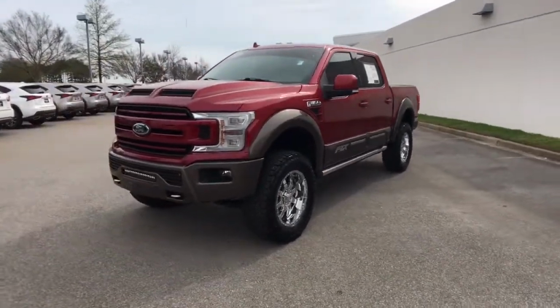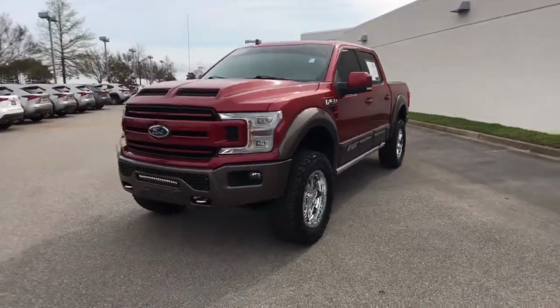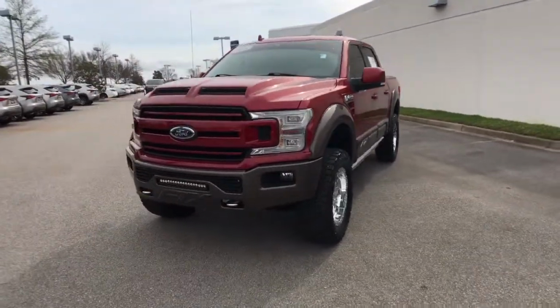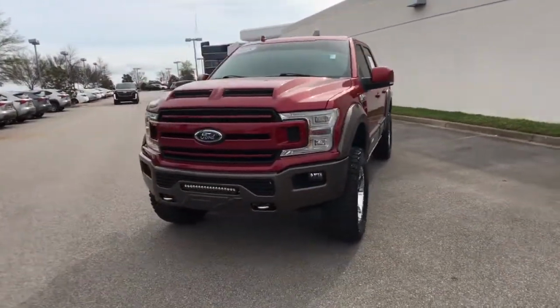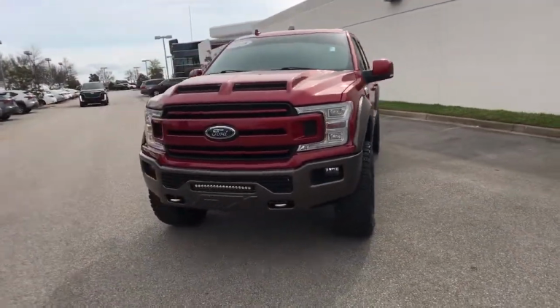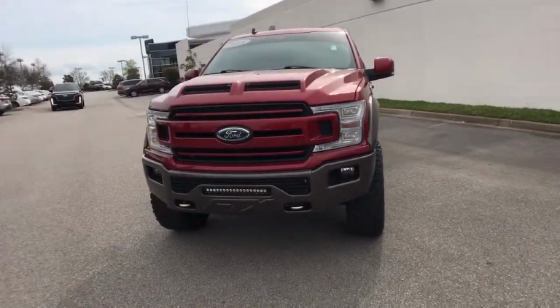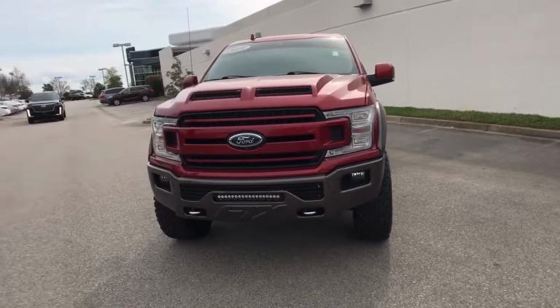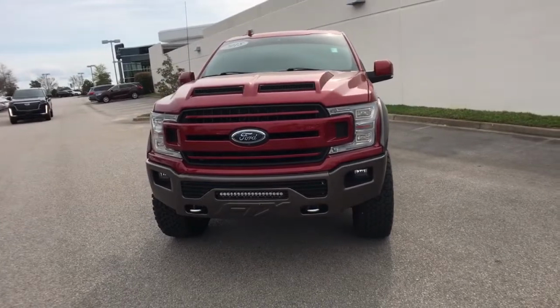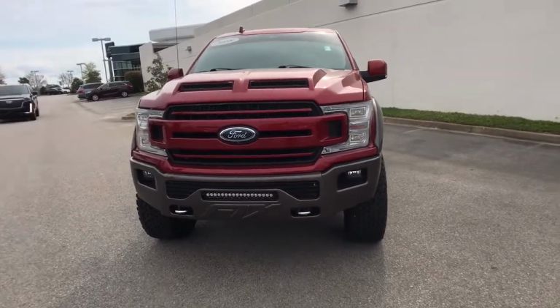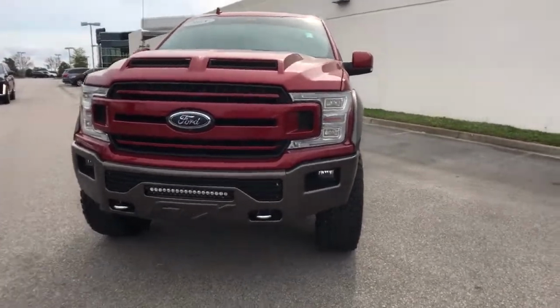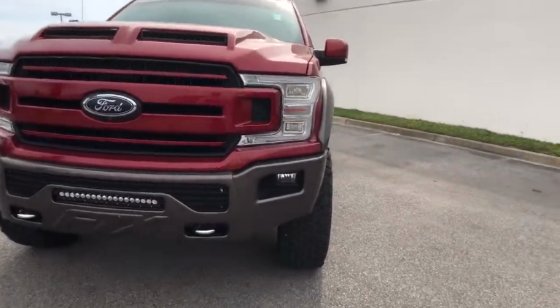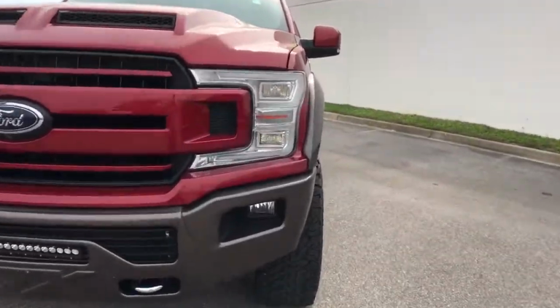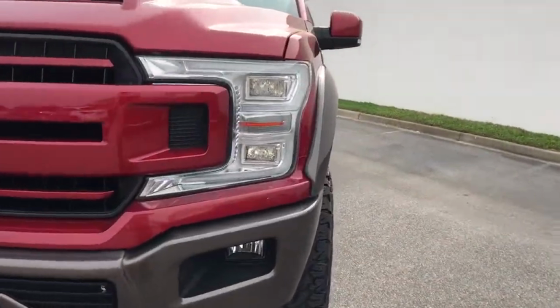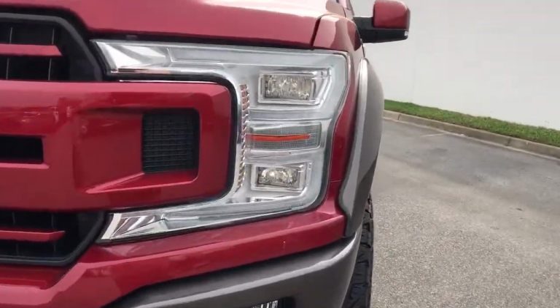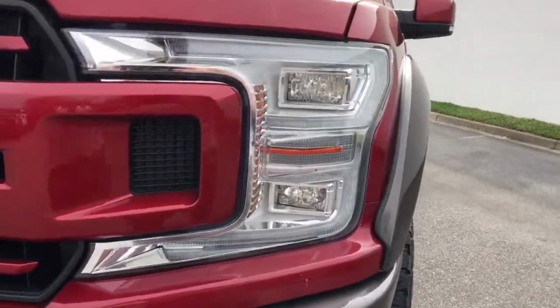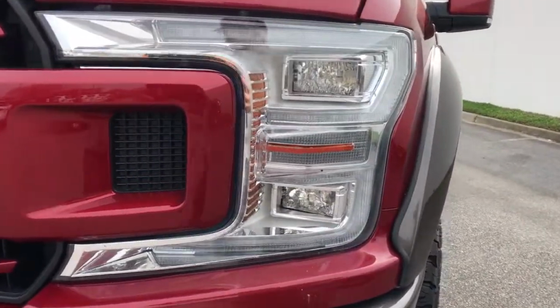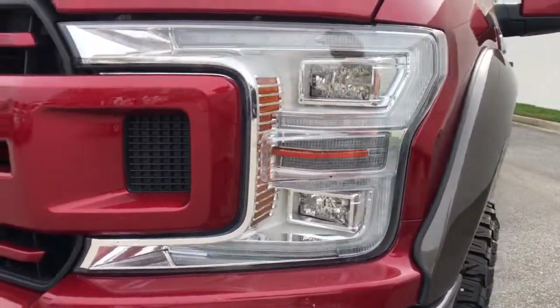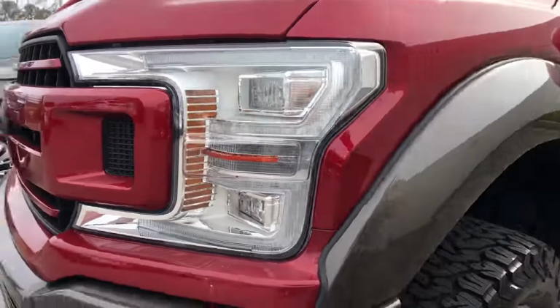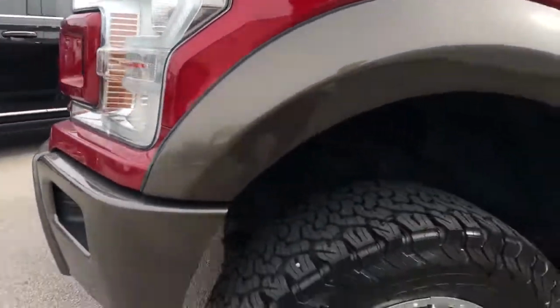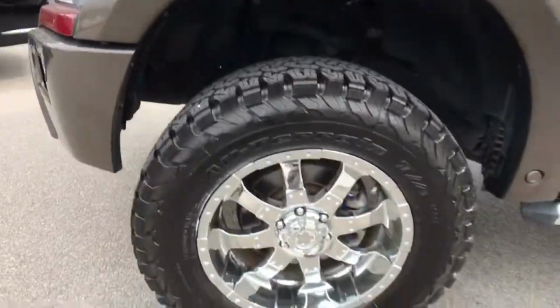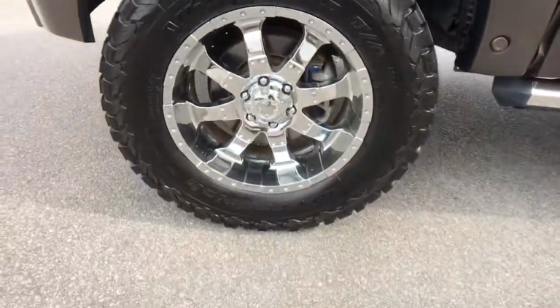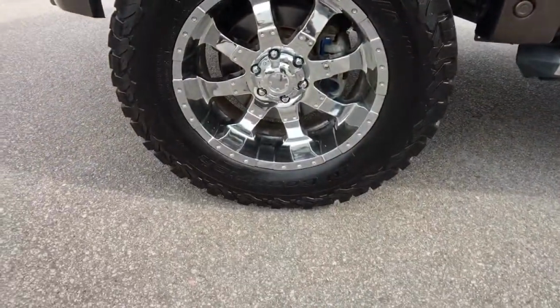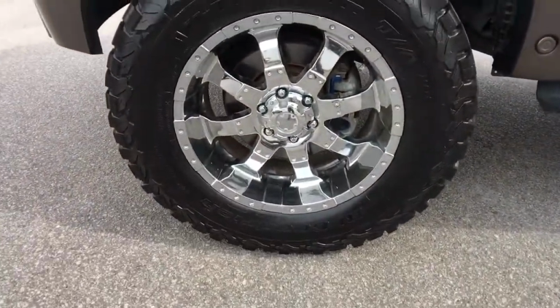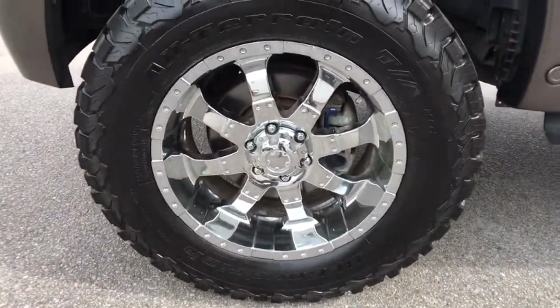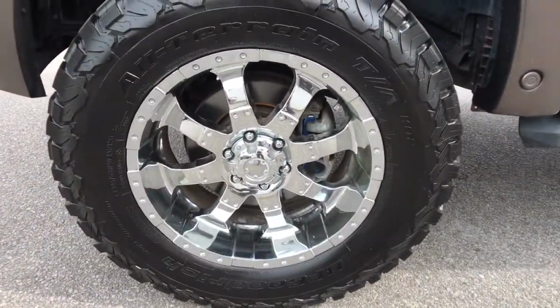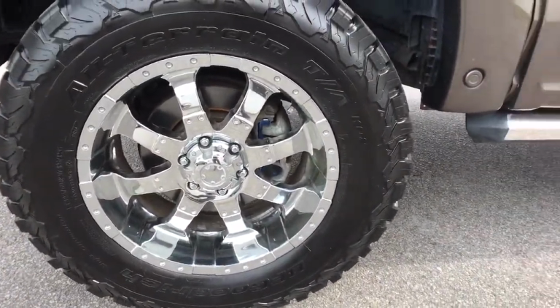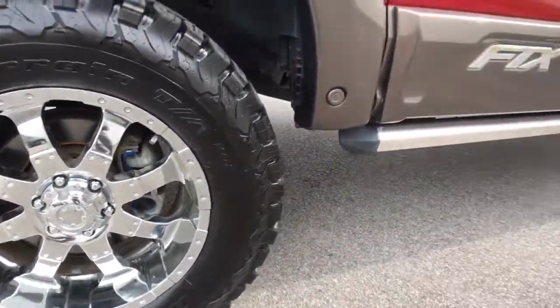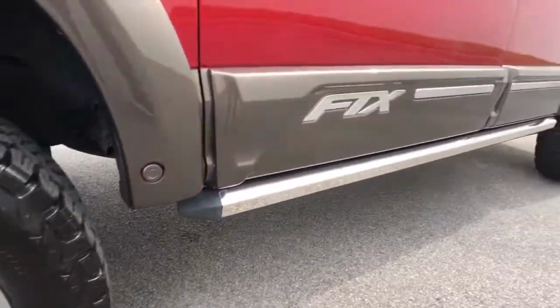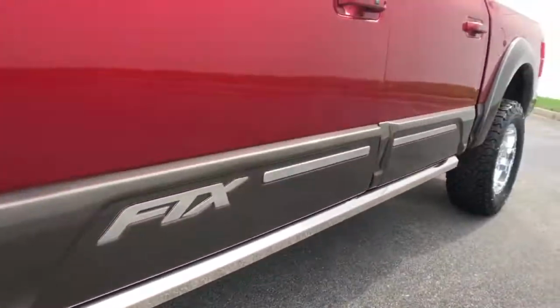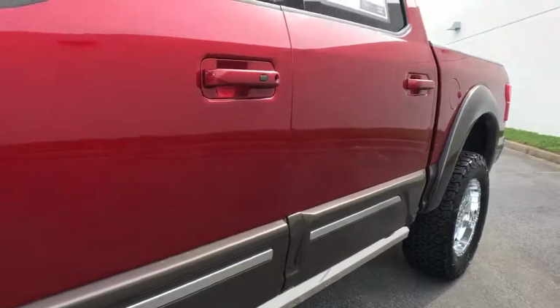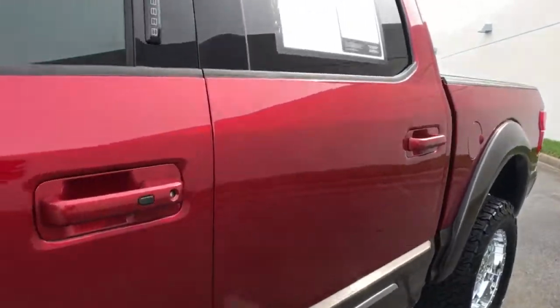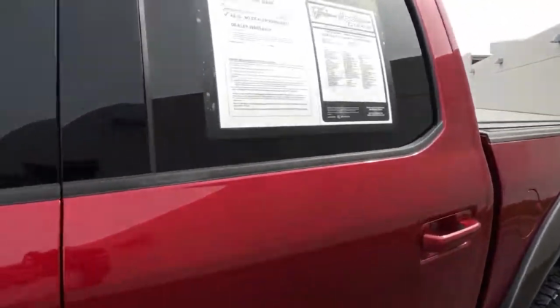Keyless entry, sunroof and moonroof, adaptive cruise control, remote engine start, fog lamps, blind spot monitor, electronic stability control, aluminum wheels, trailer hitch, seat memory.